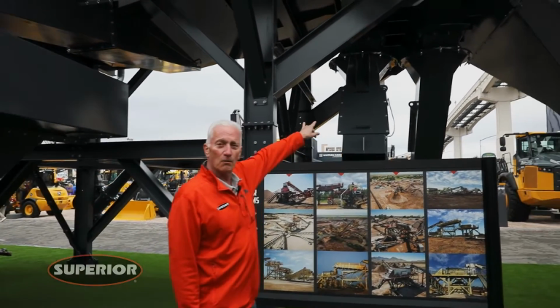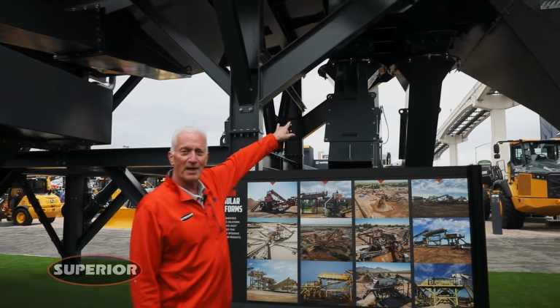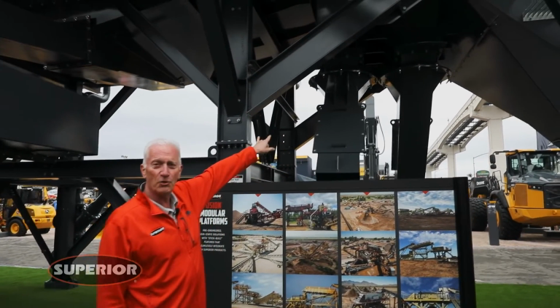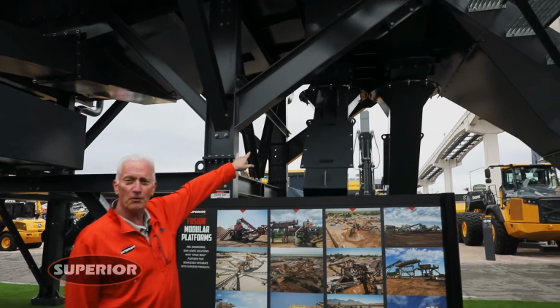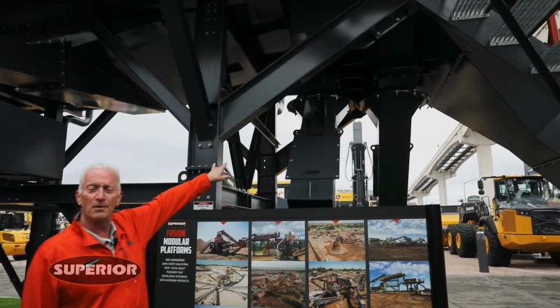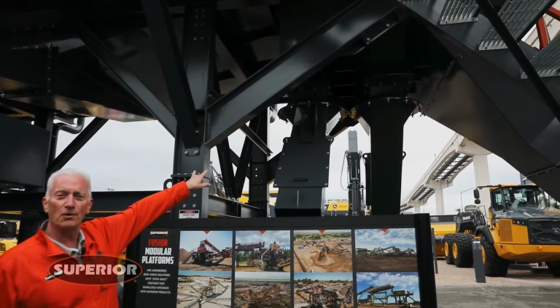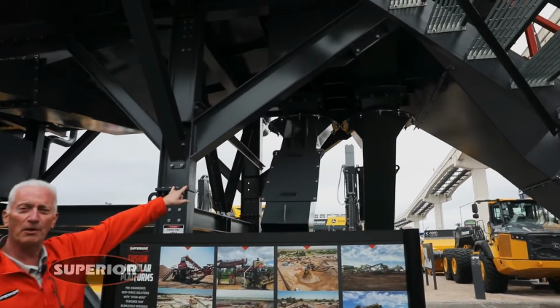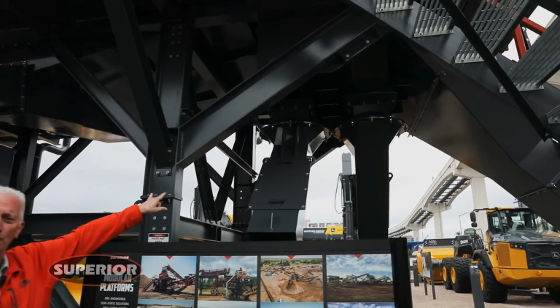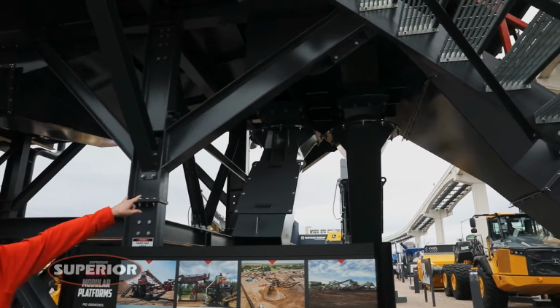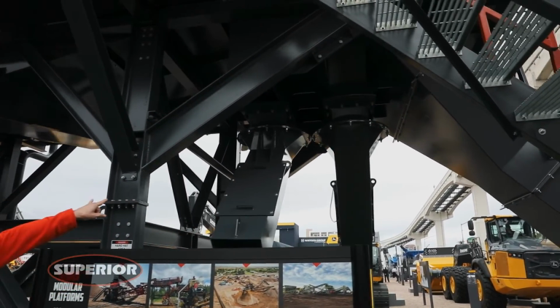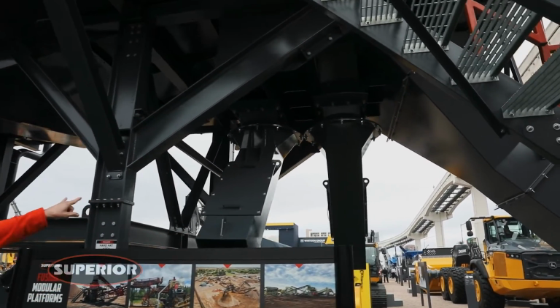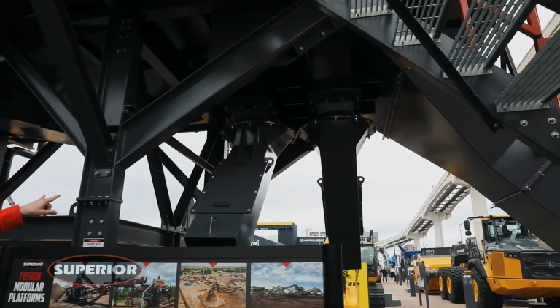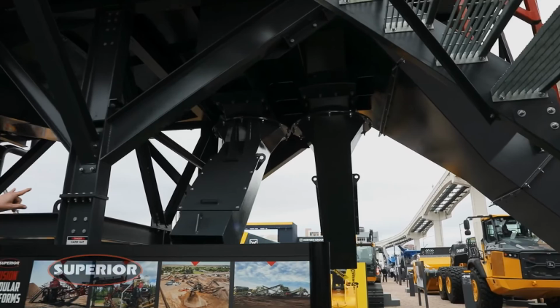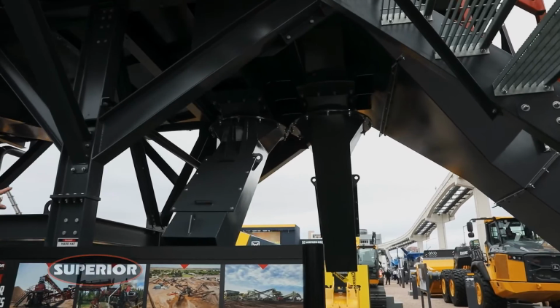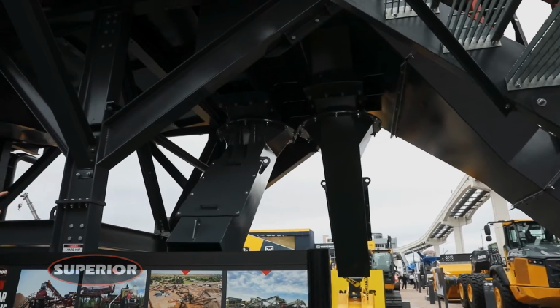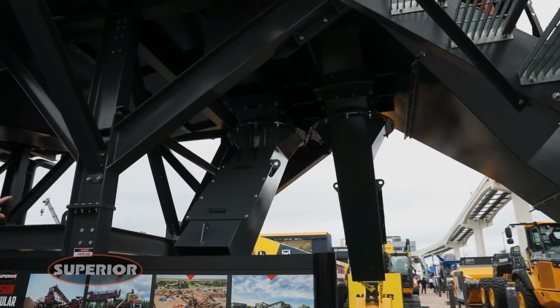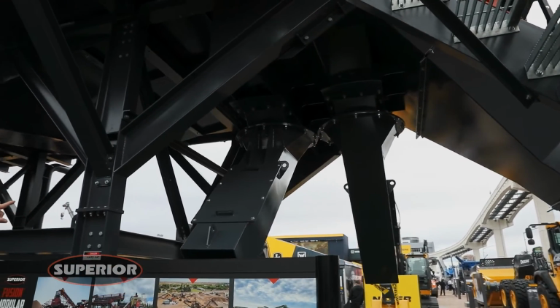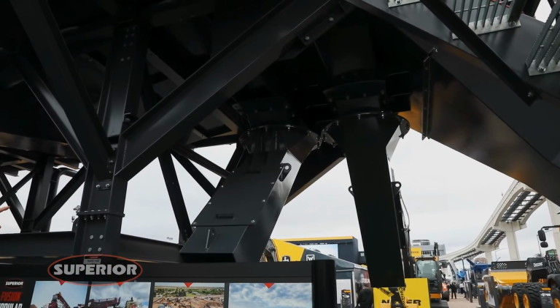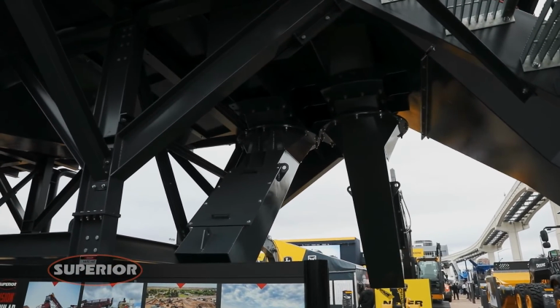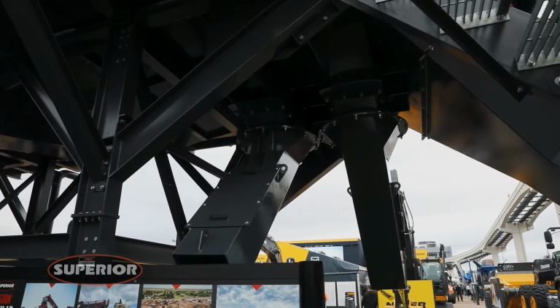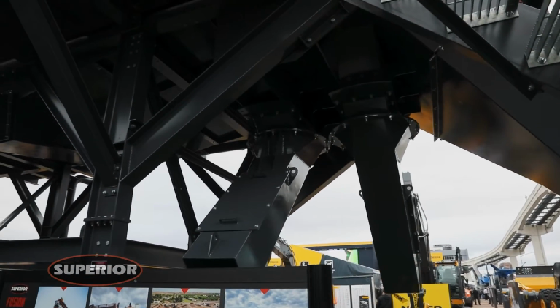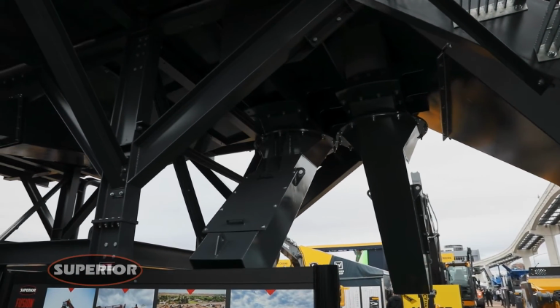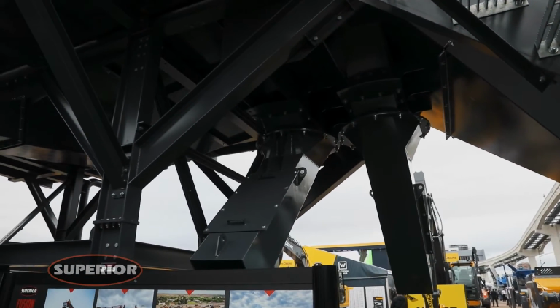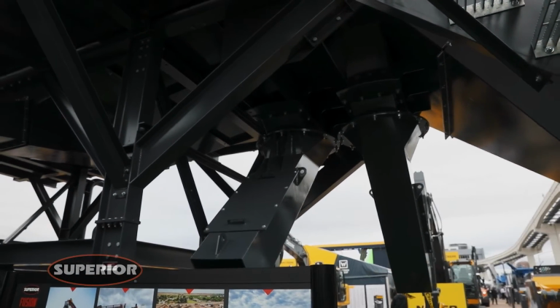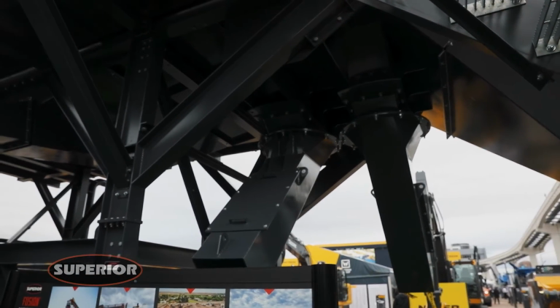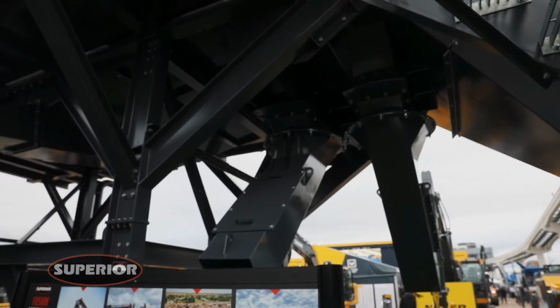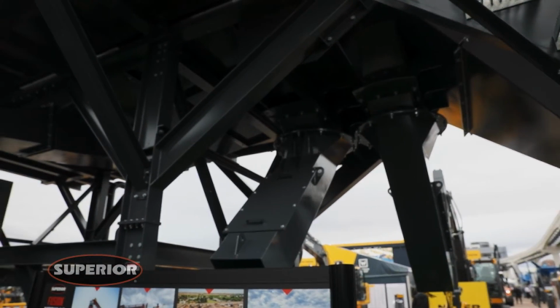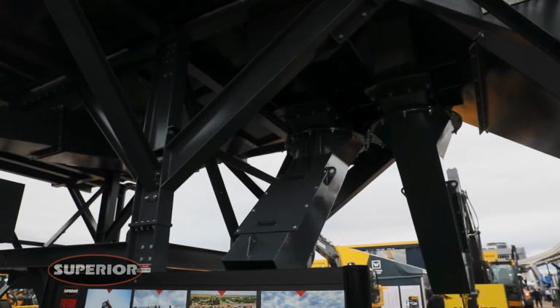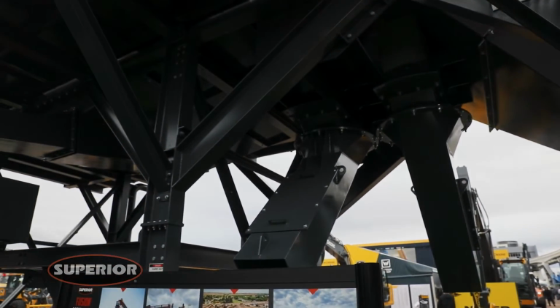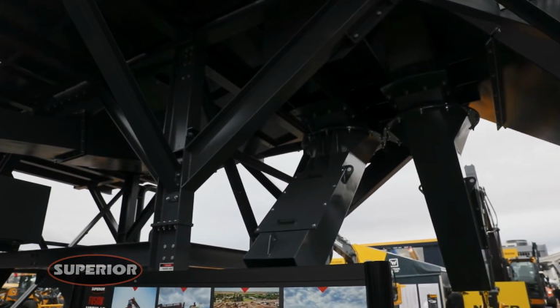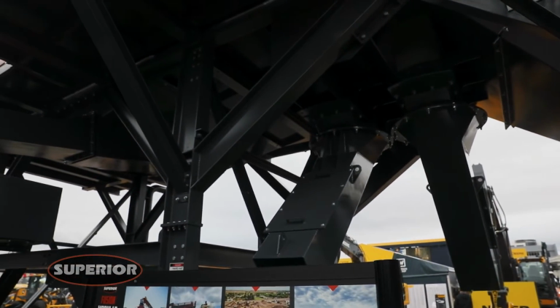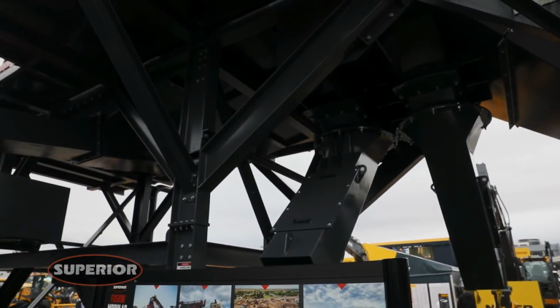We also have rotating chutes, so you can rotate the bottom deck and middle deck overs to adjust to any conveyor that you need to discharge.